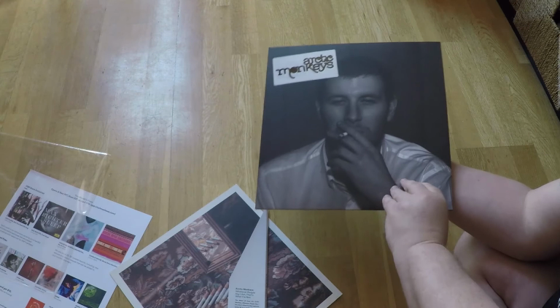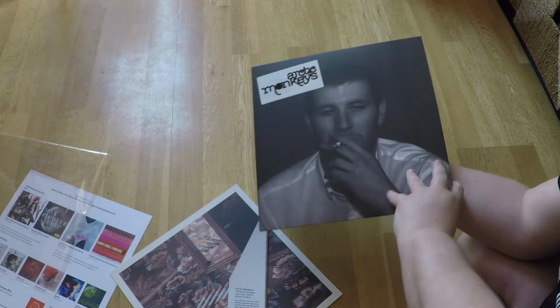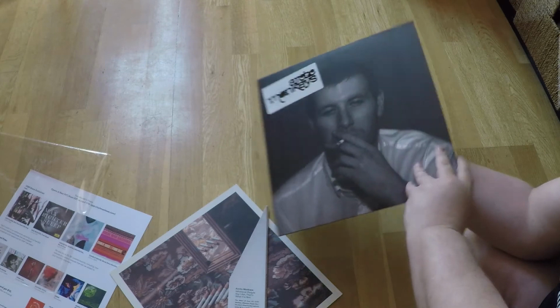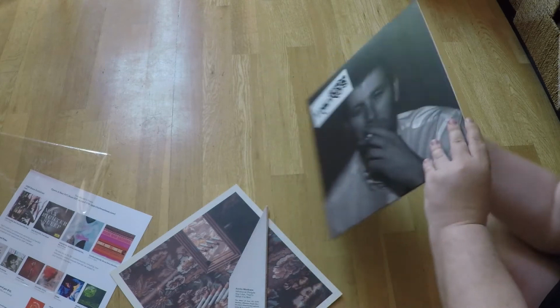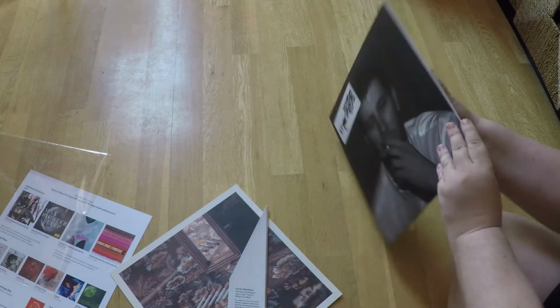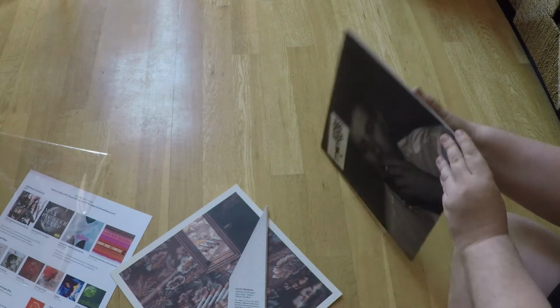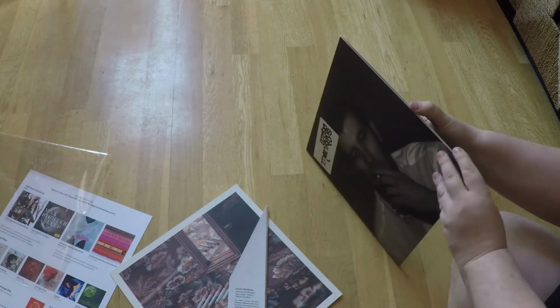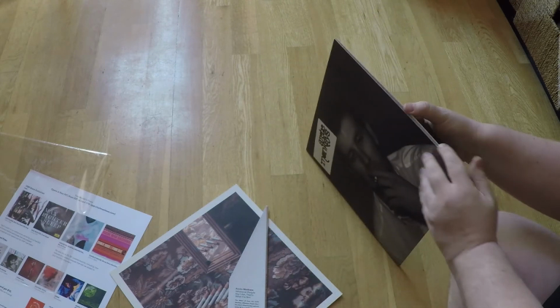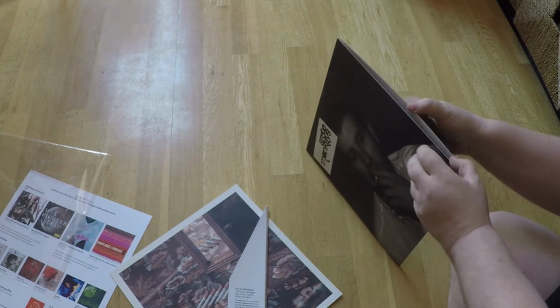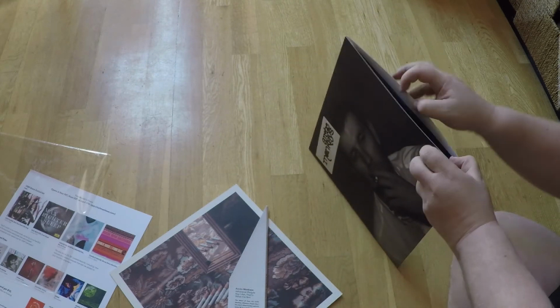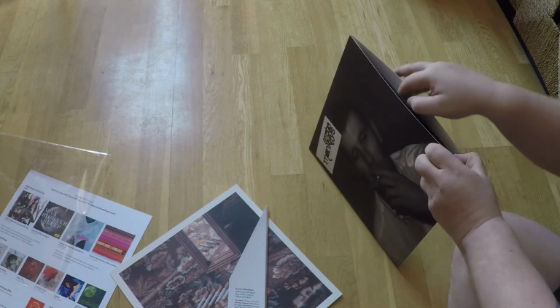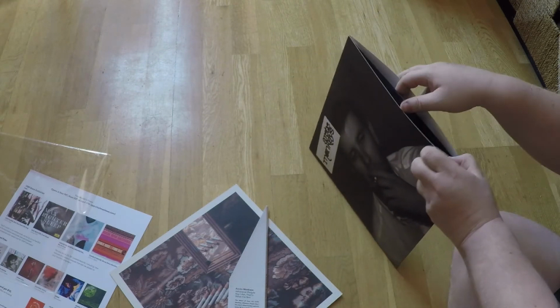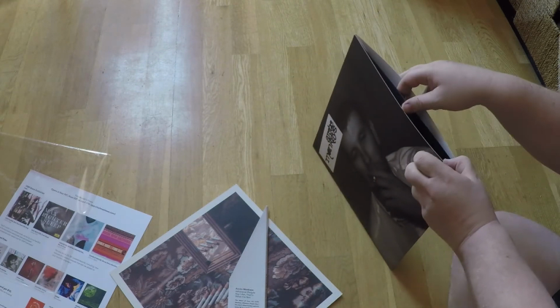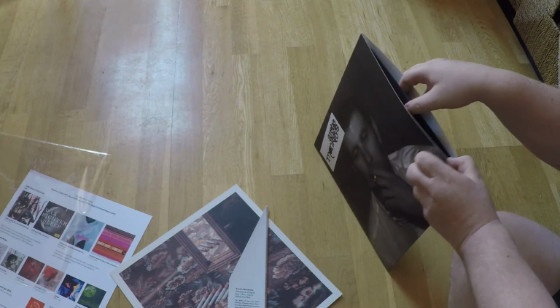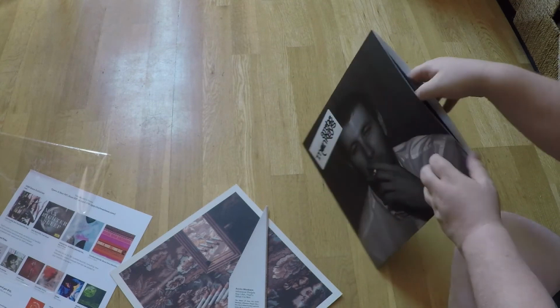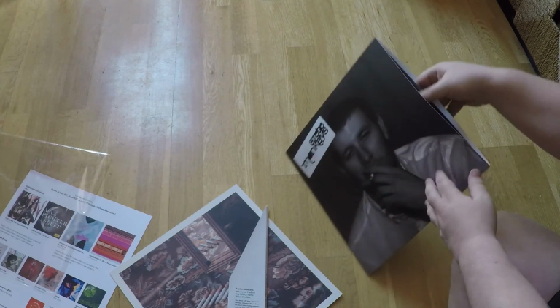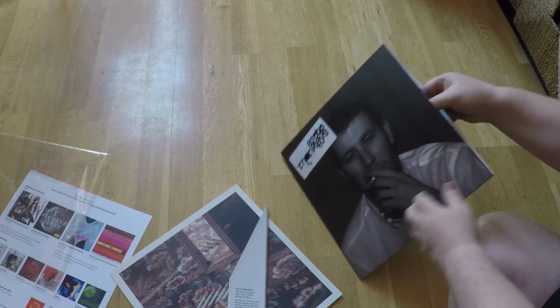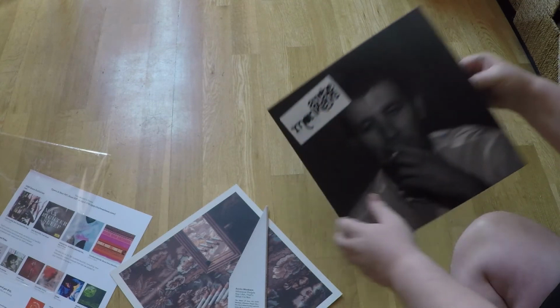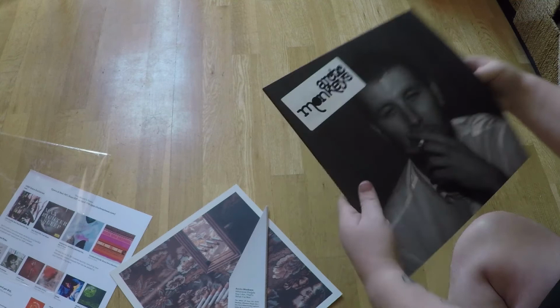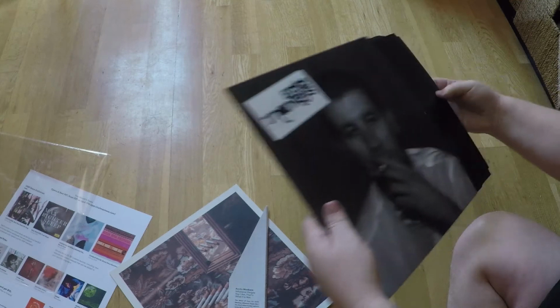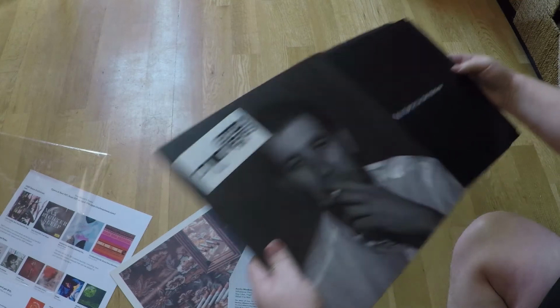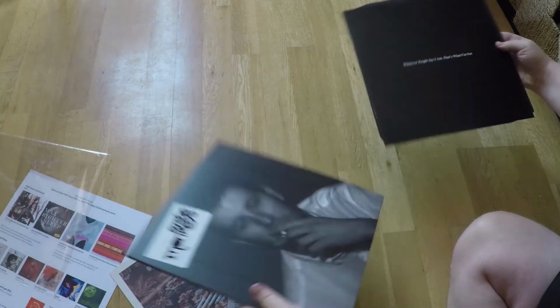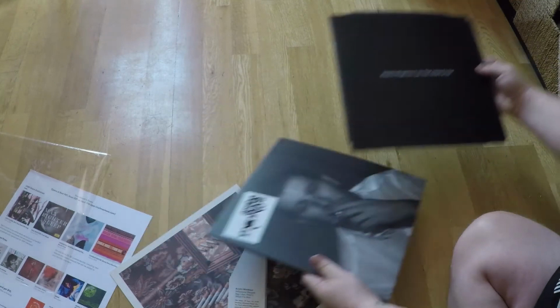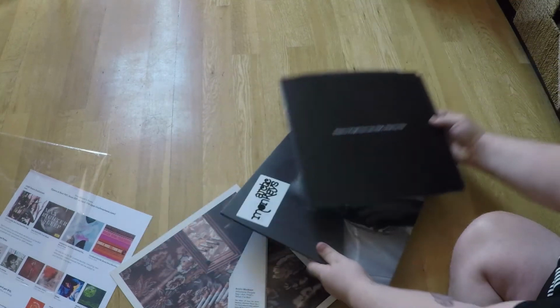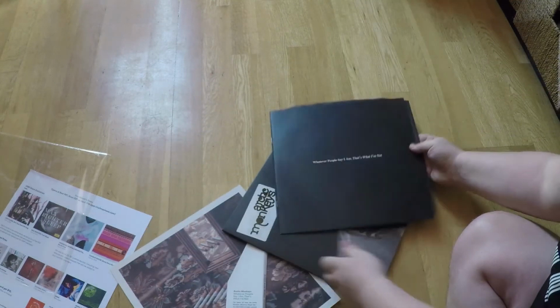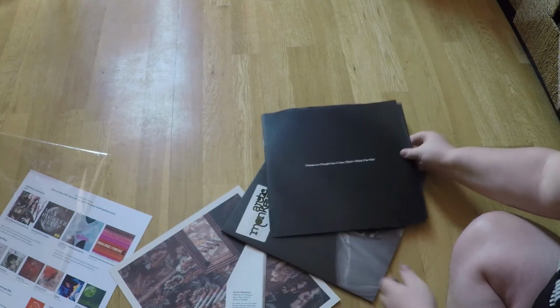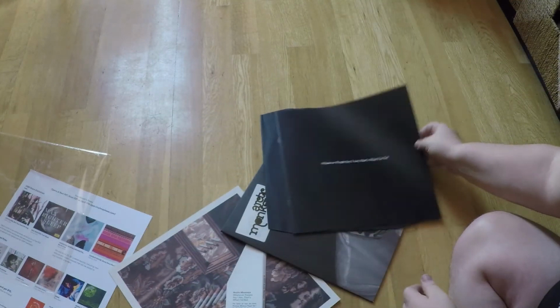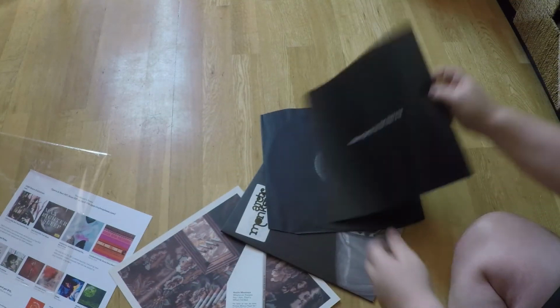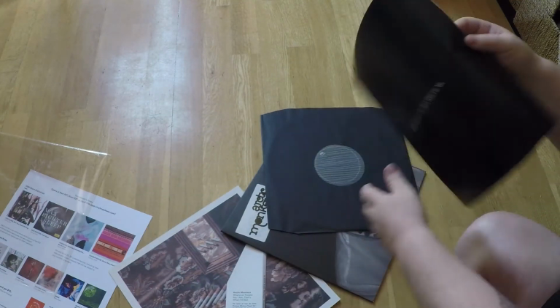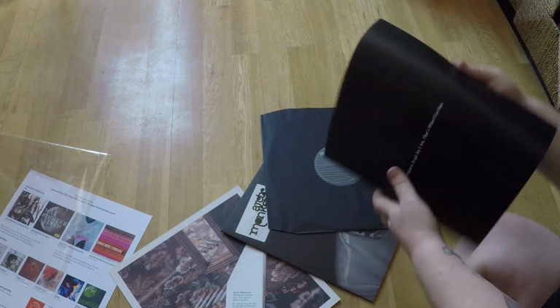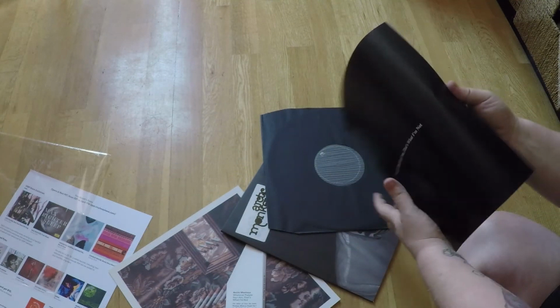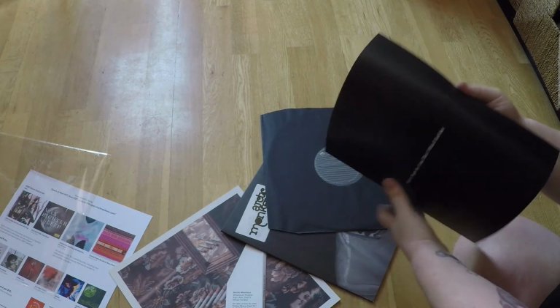It's not a gatefold — I thought it would be a gatefold, I don't know why. There's a nice little booklet with the lyrics and whatnot.